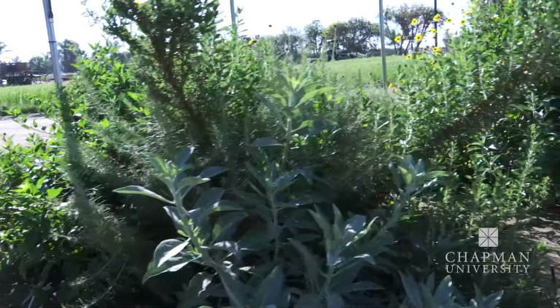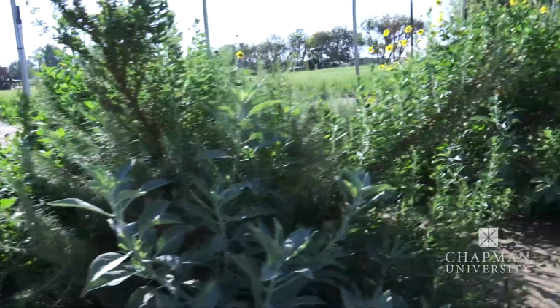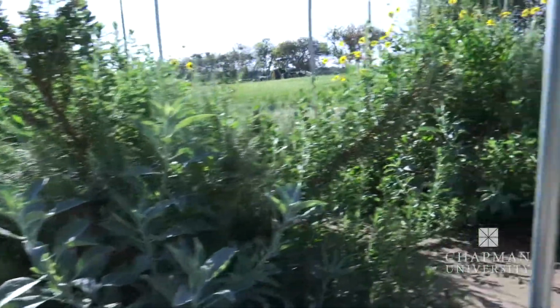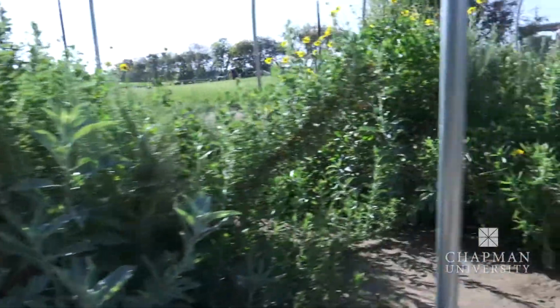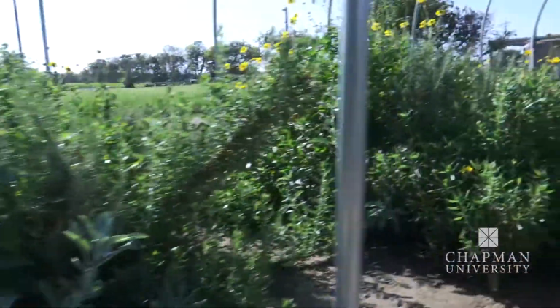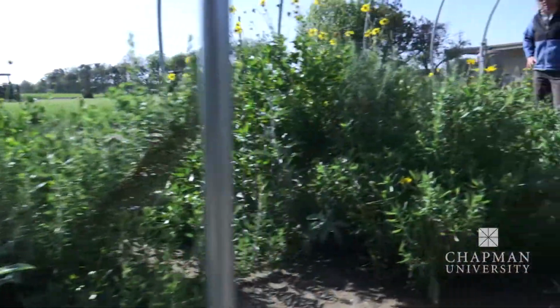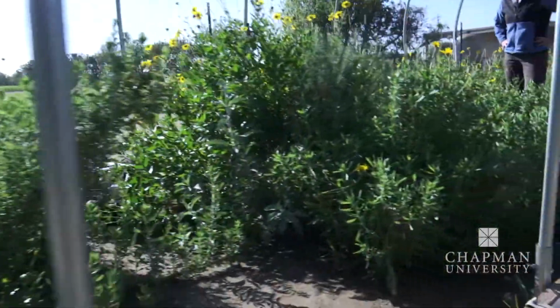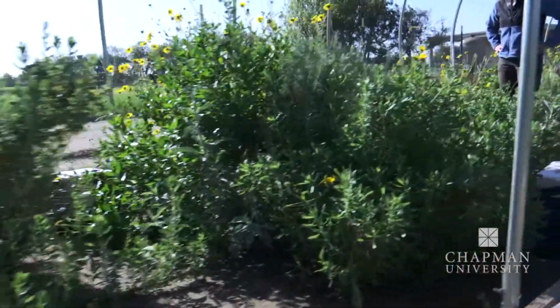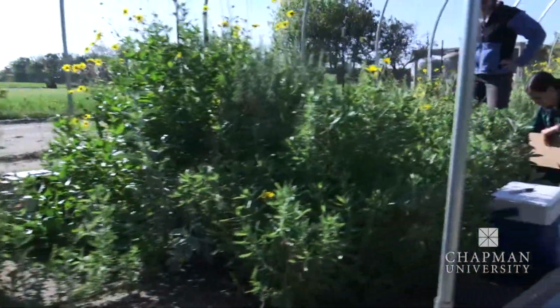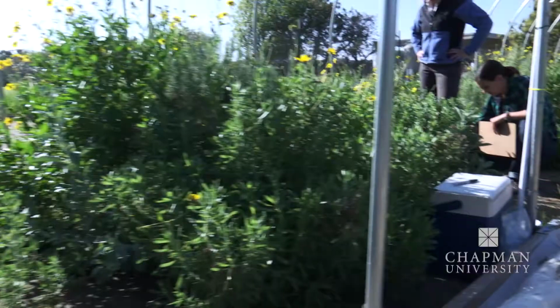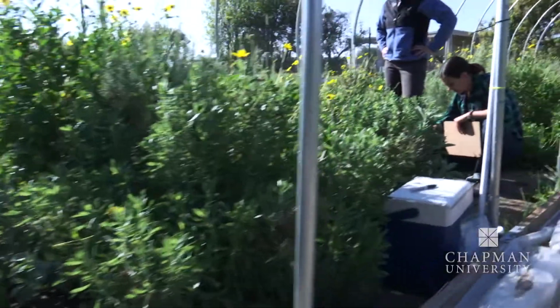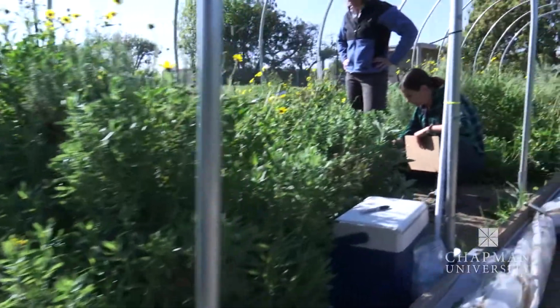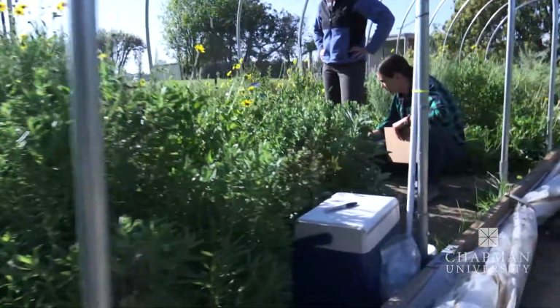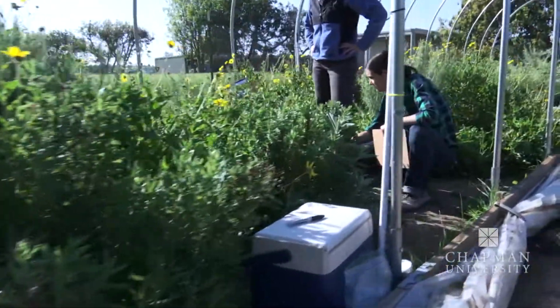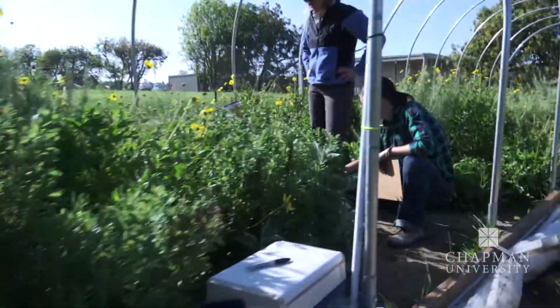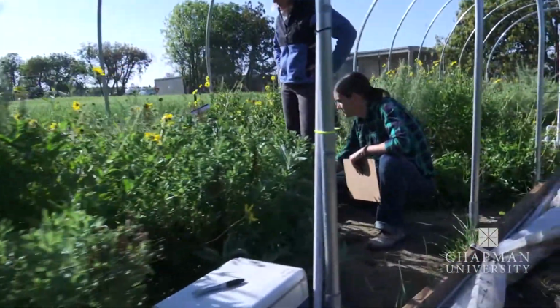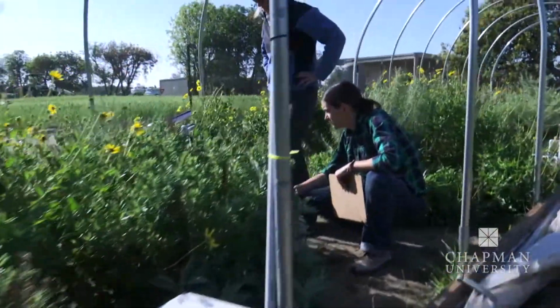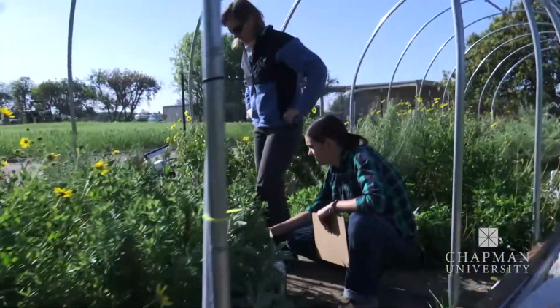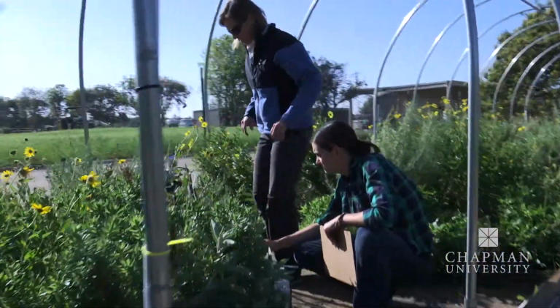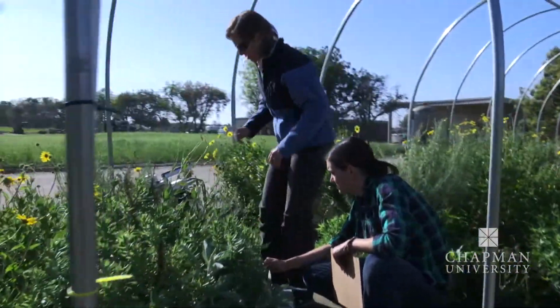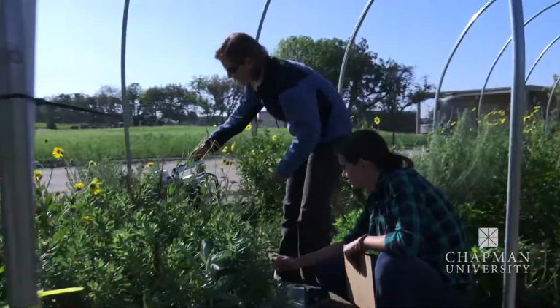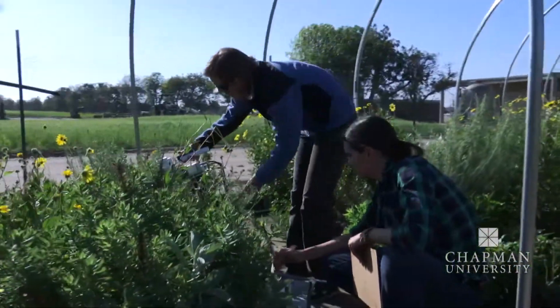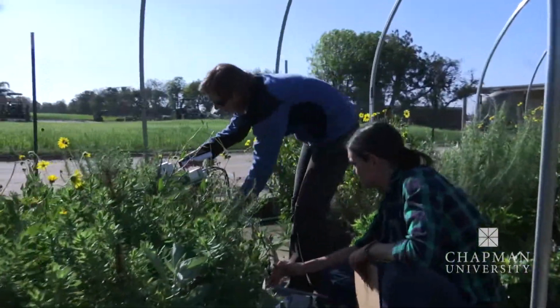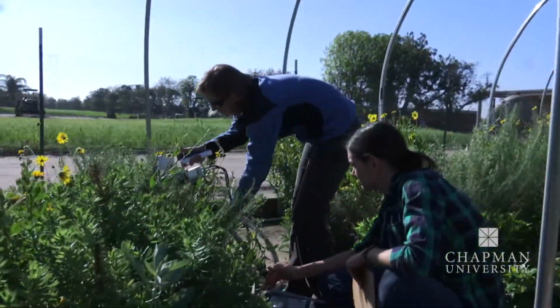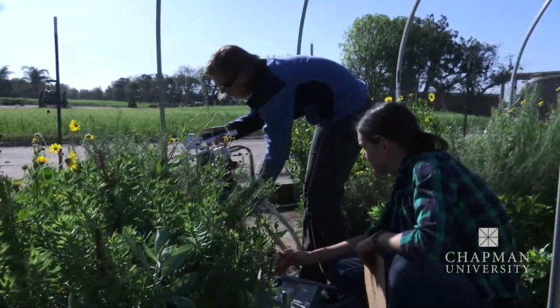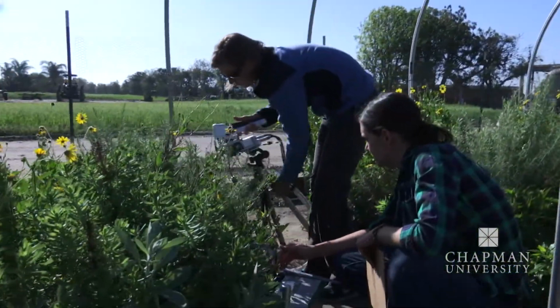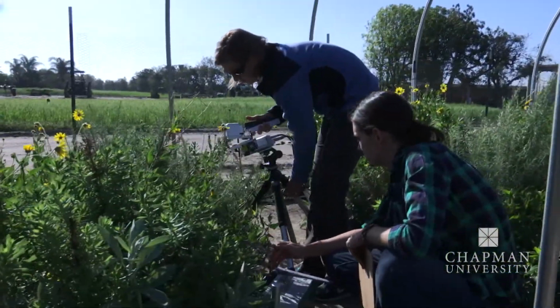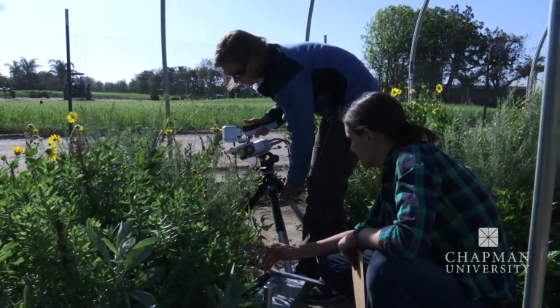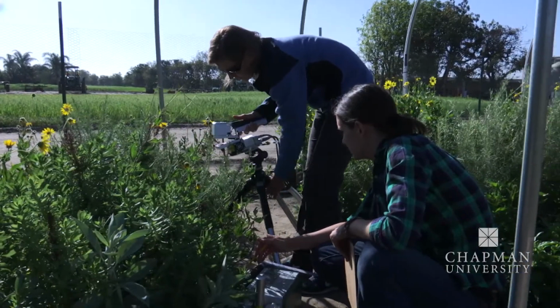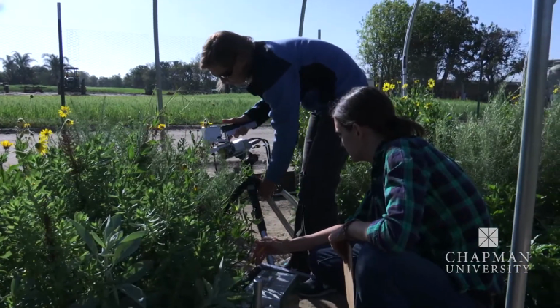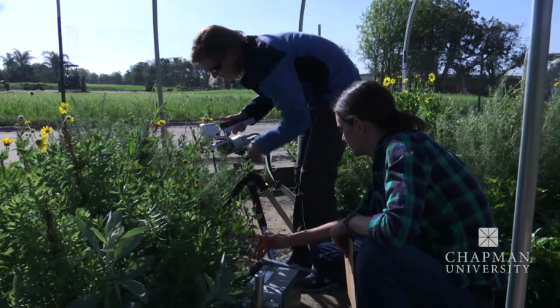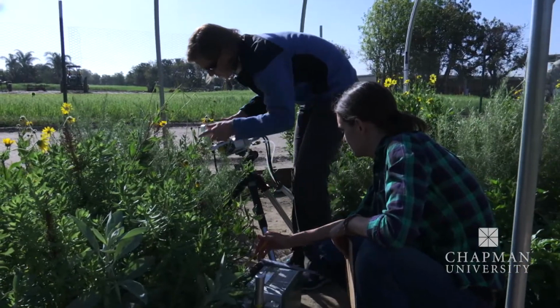While this self-proclaimed plant nerd looks at these leaves and roots, she's really looking ahead to try and solve this growing problem.